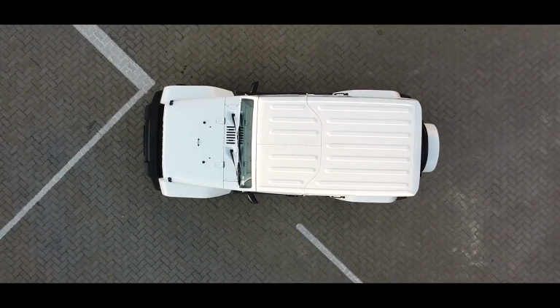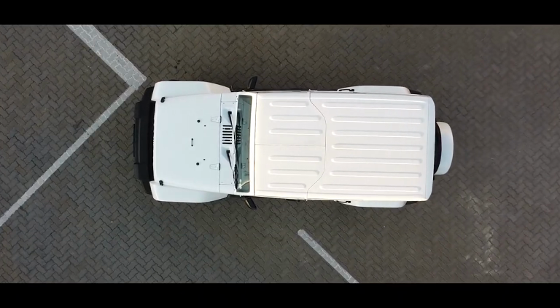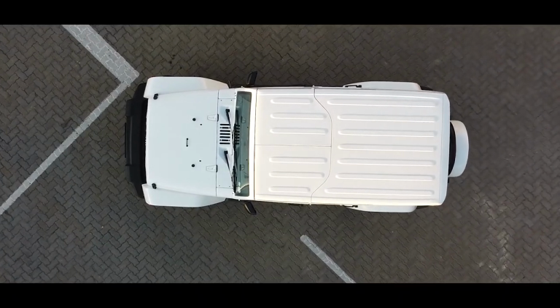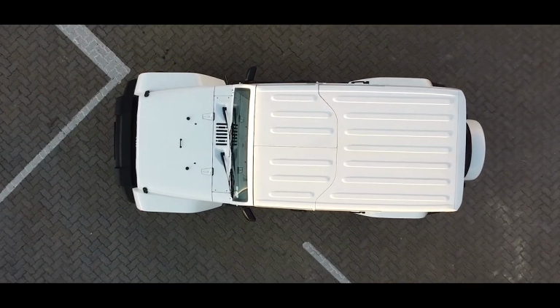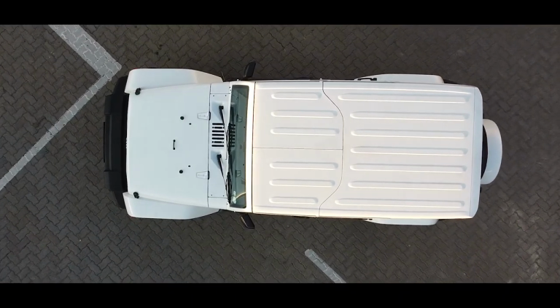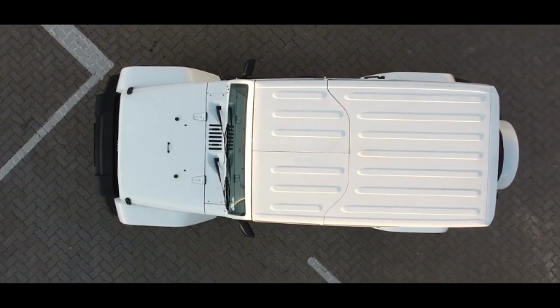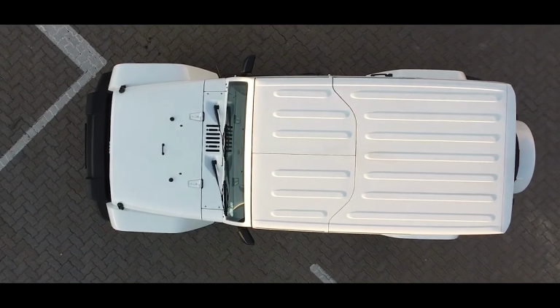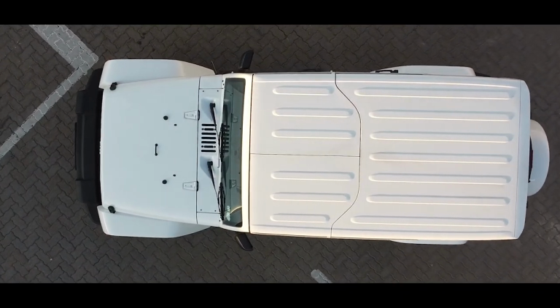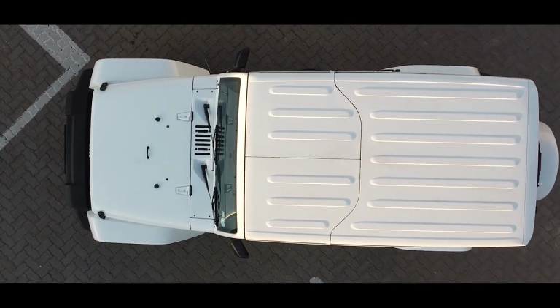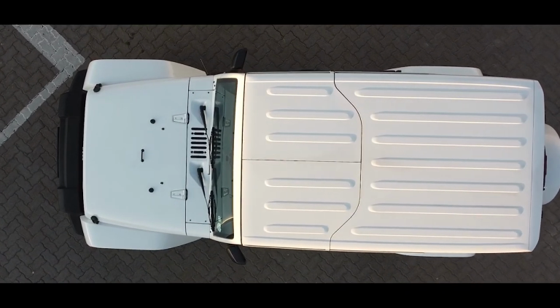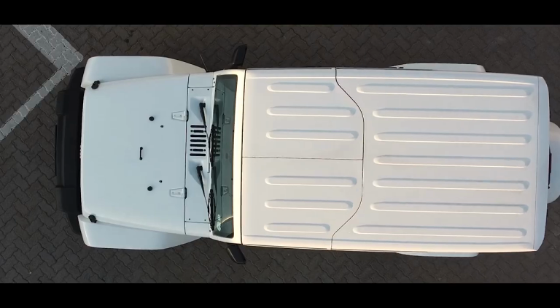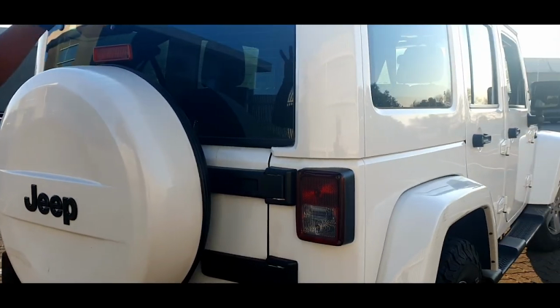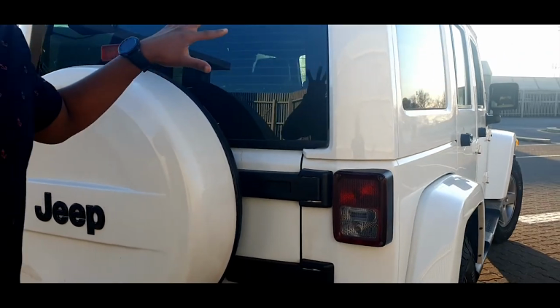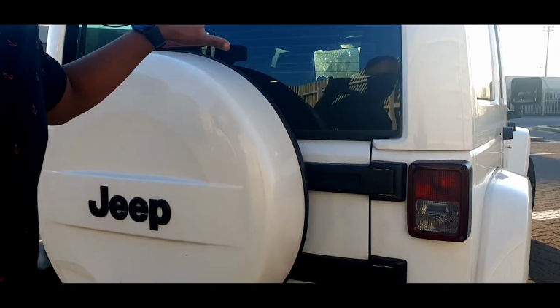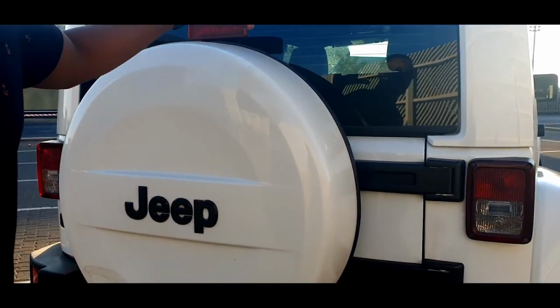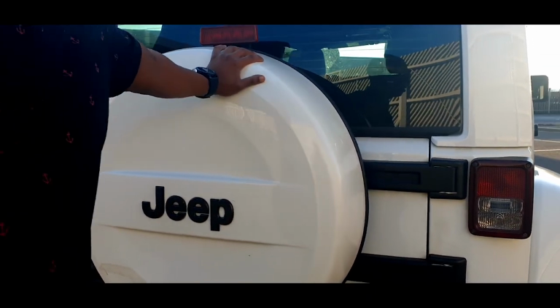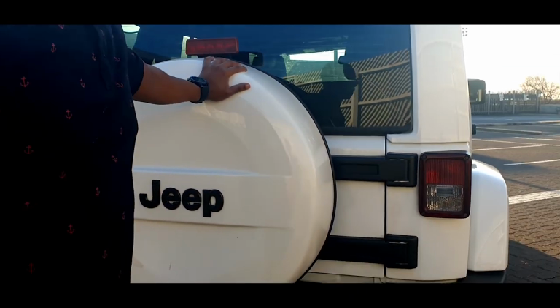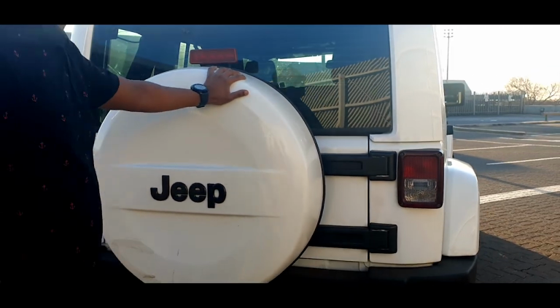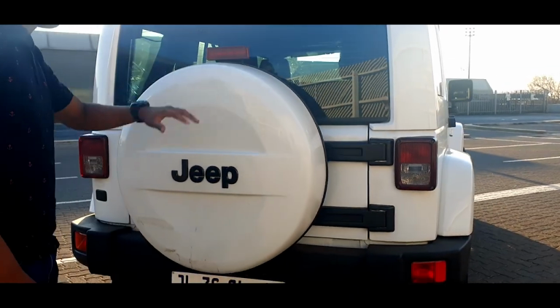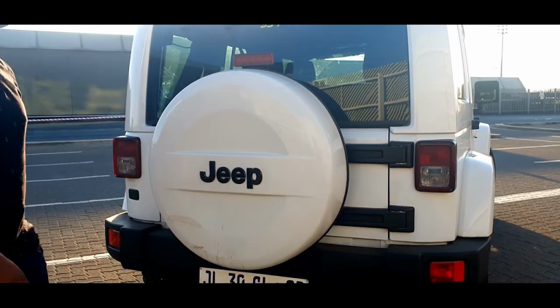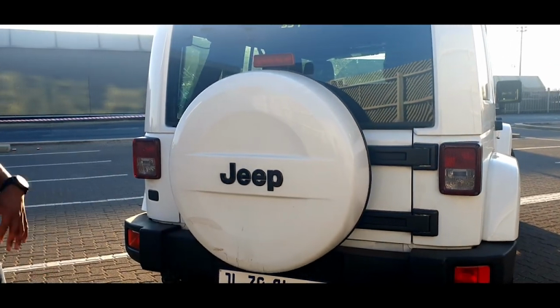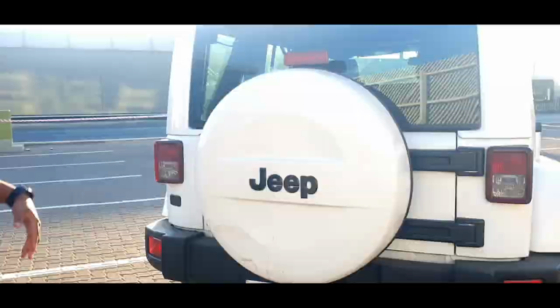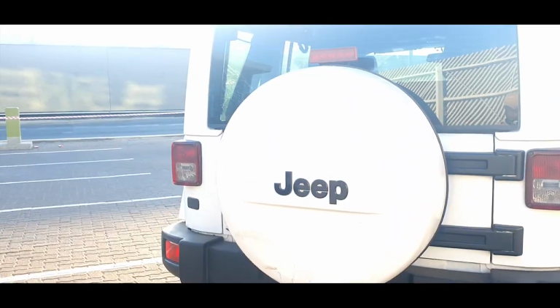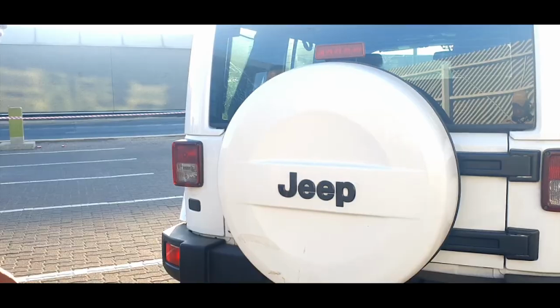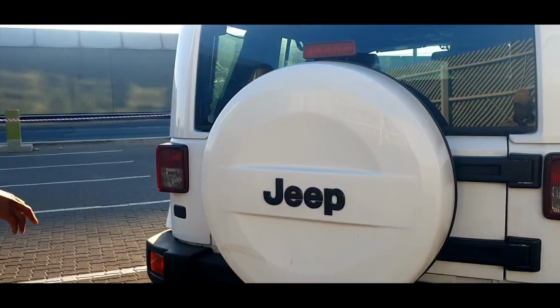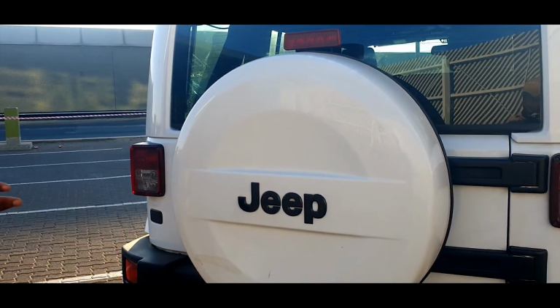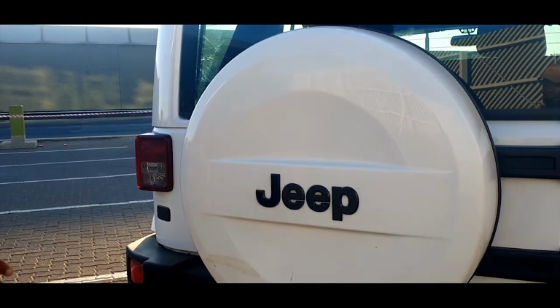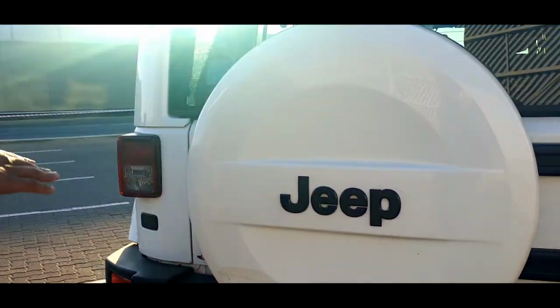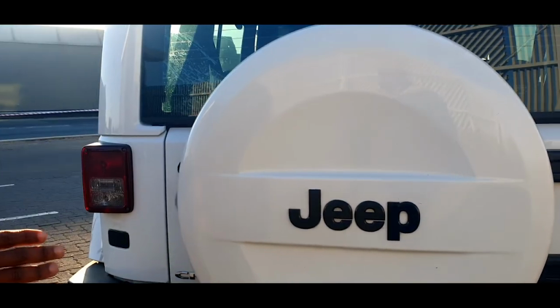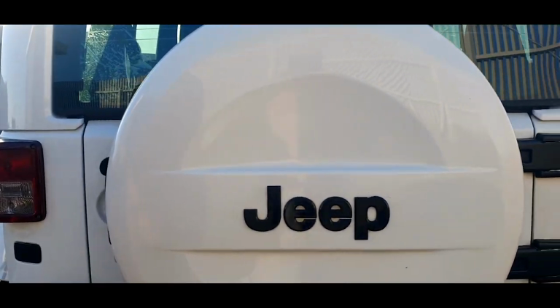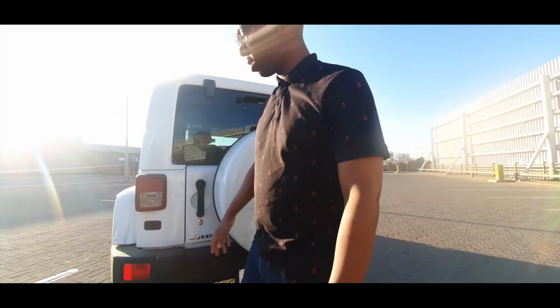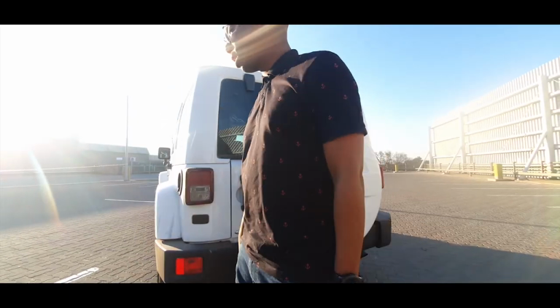Another reason why I really wanted this particular Jeep is it came with the color-coded wheel cover. Everybody knows that's an optional extra most of the time, but with this car being a 2015 model, it's not very easy to find. You also get your tail lights.